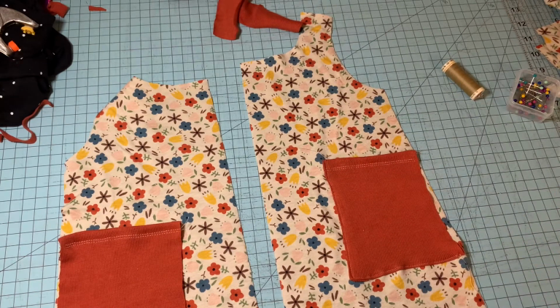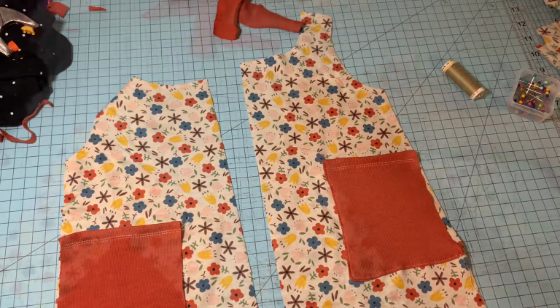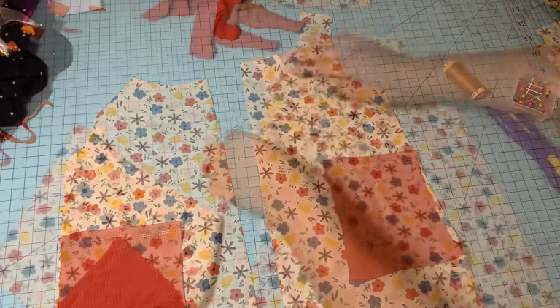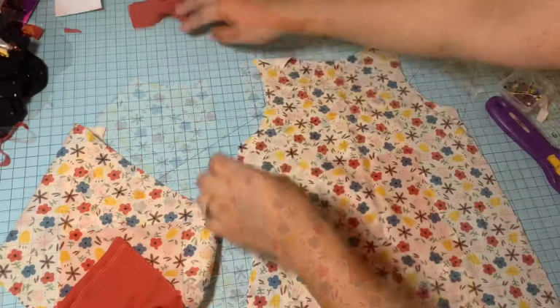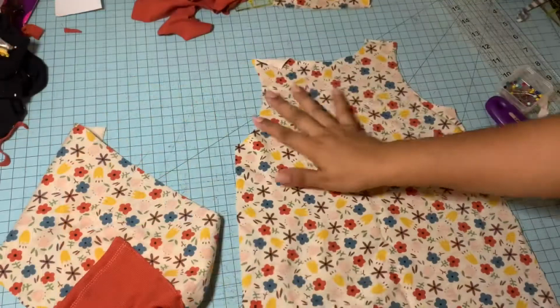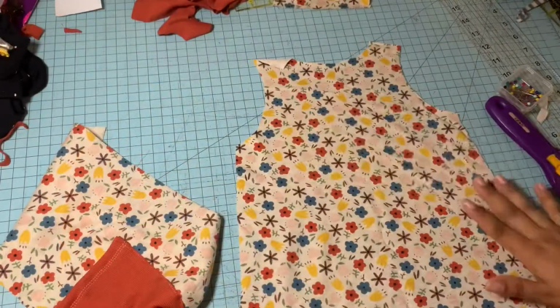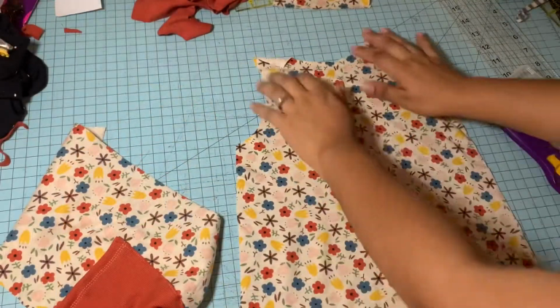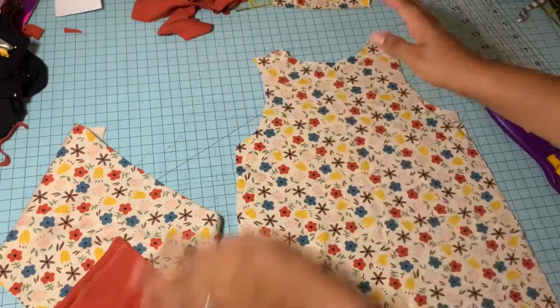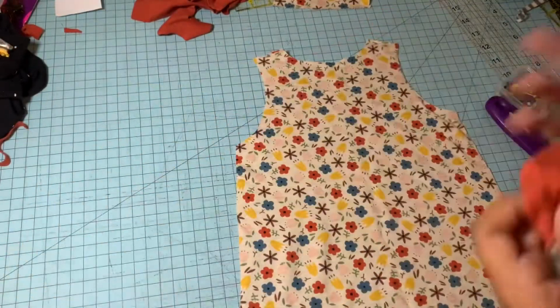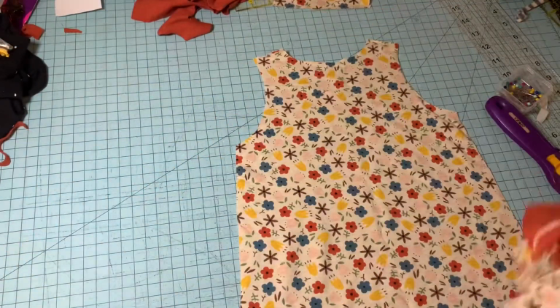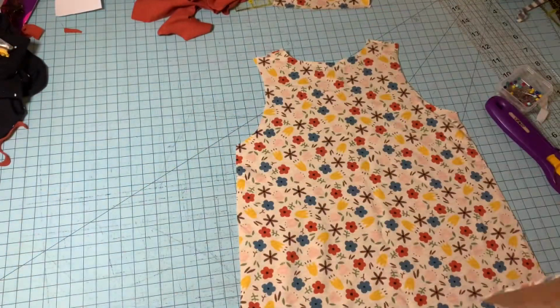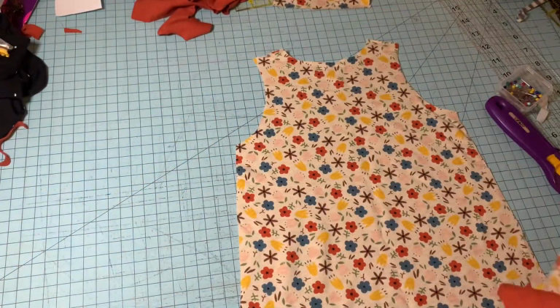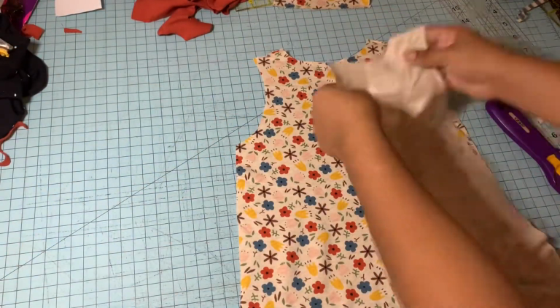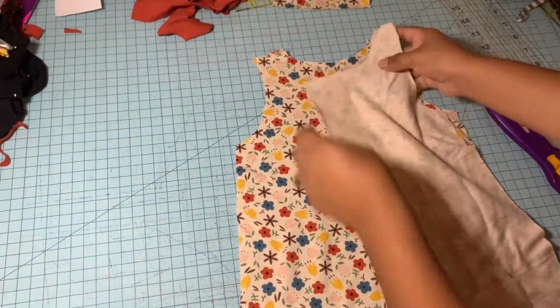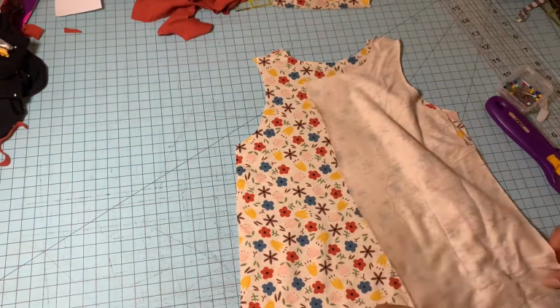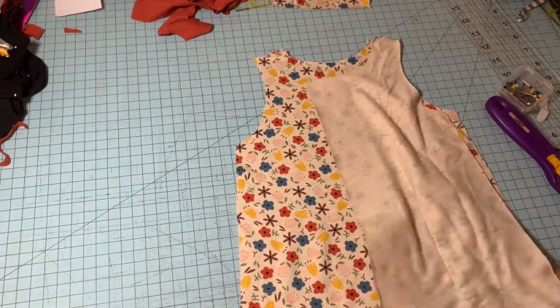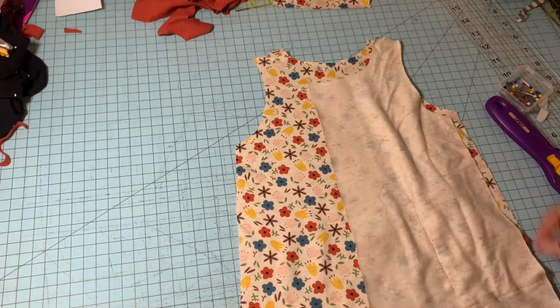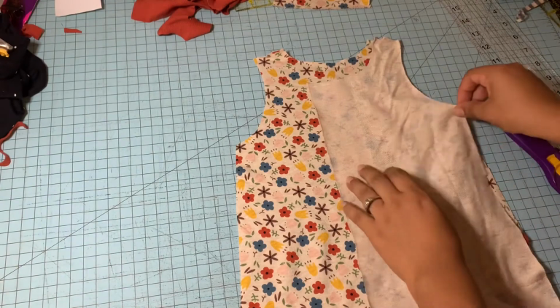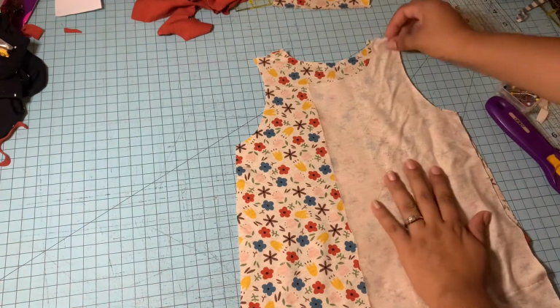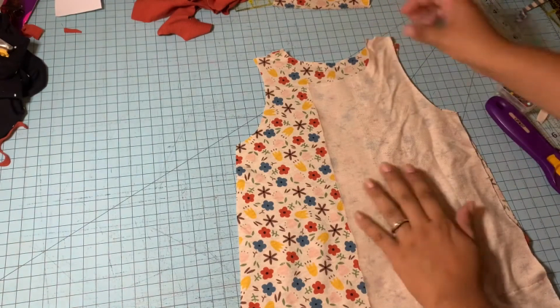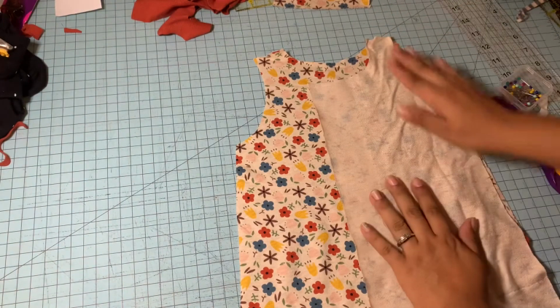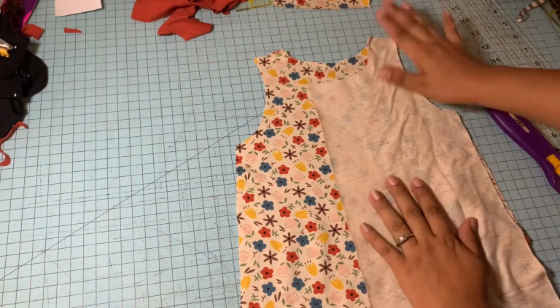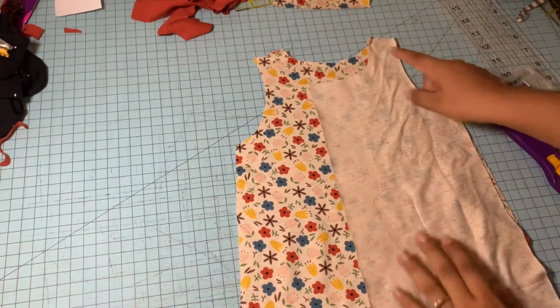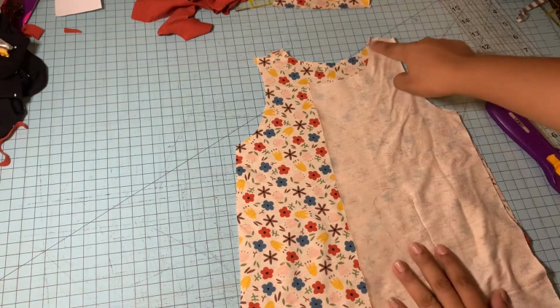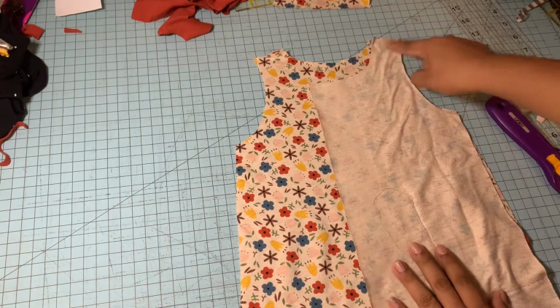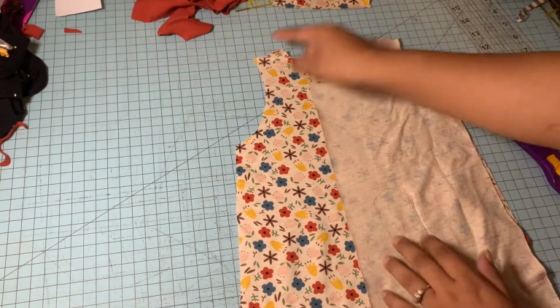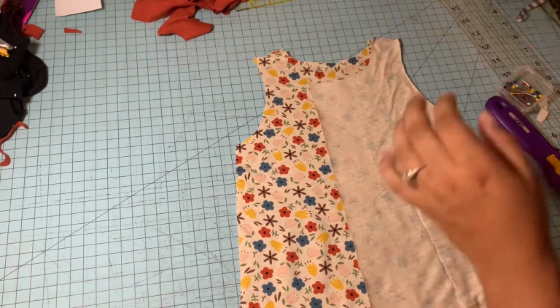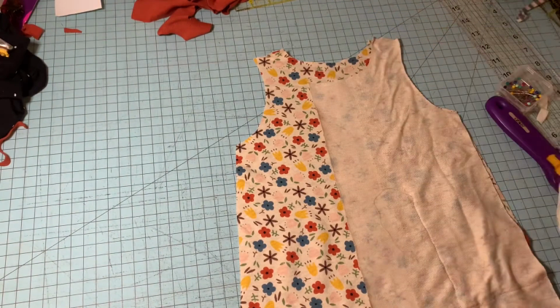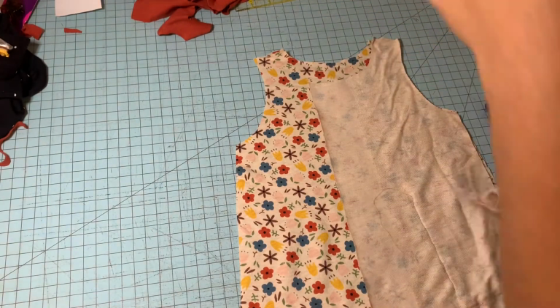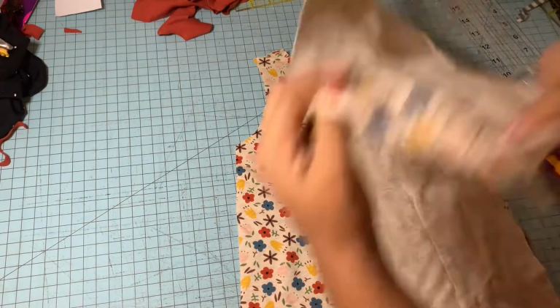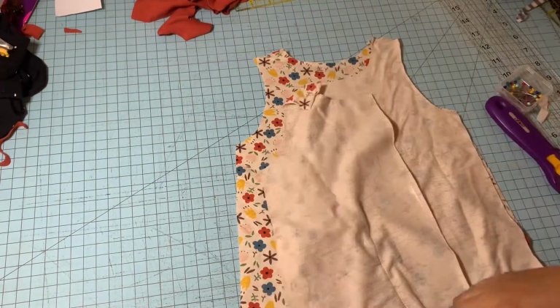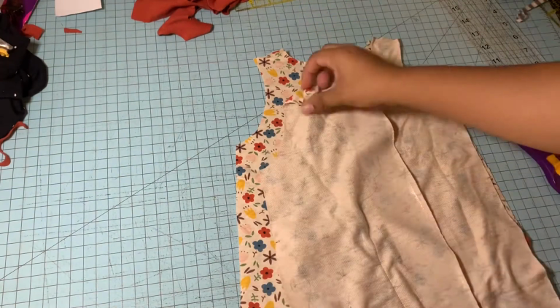Now it's time to place our front and back pieces together. You're going to do just as you see here, and then you're going to sew at the very top edge of the shoulders.